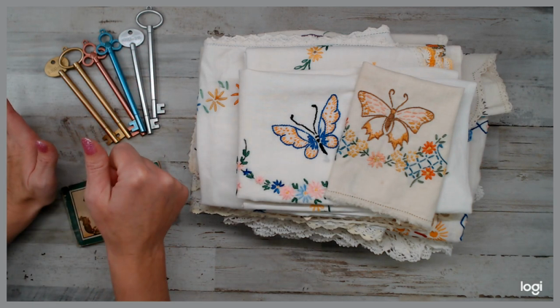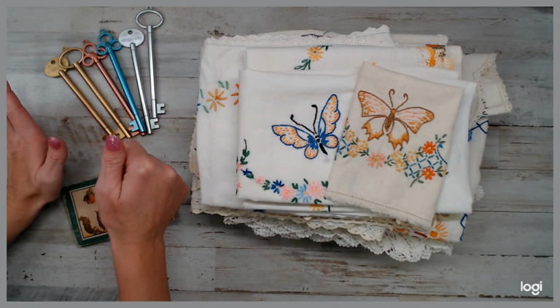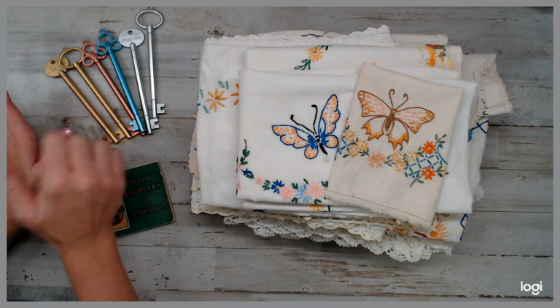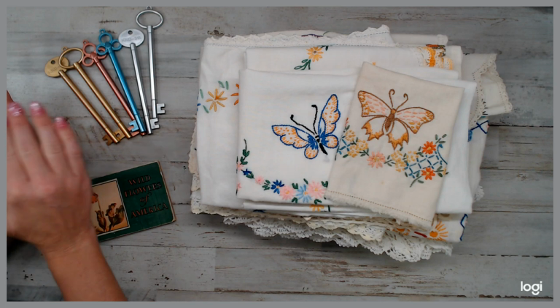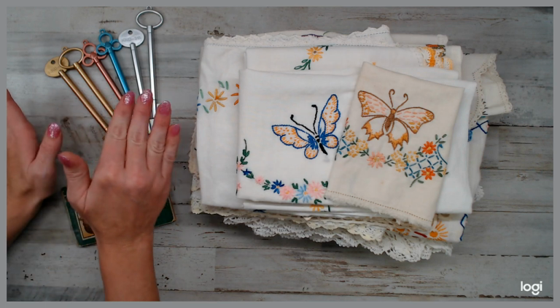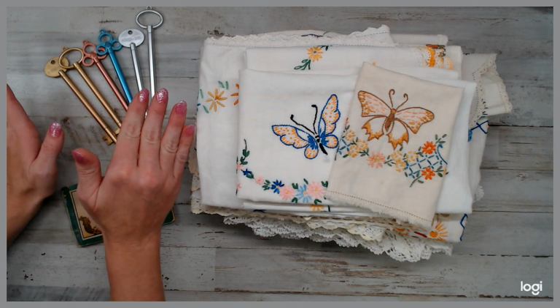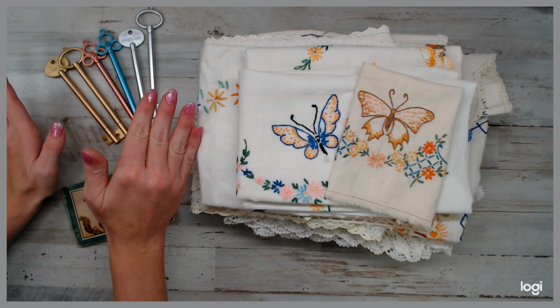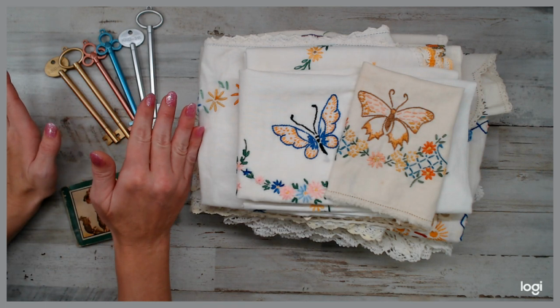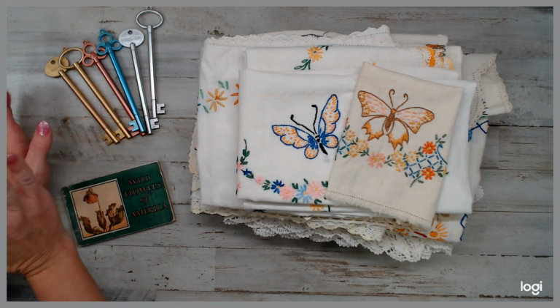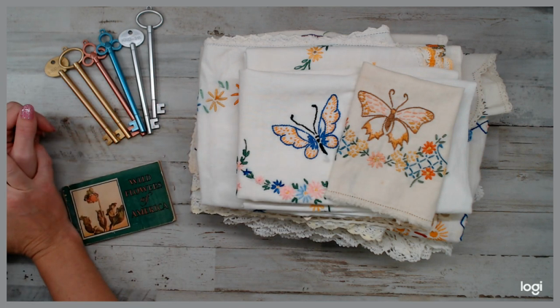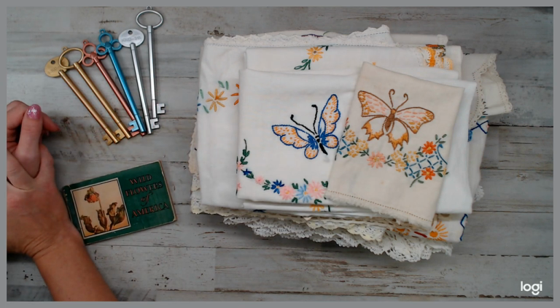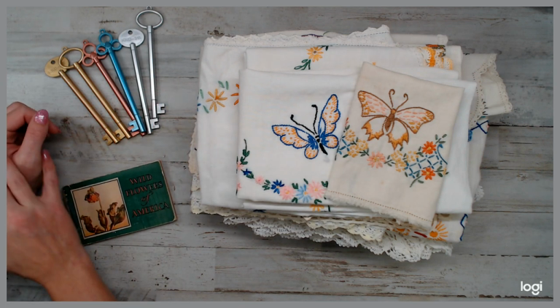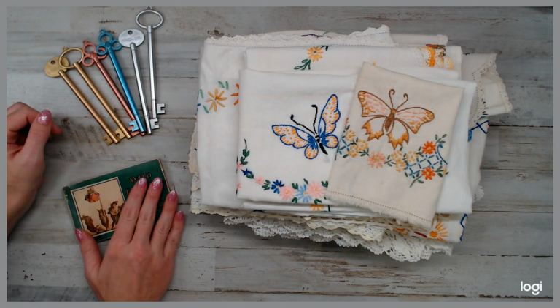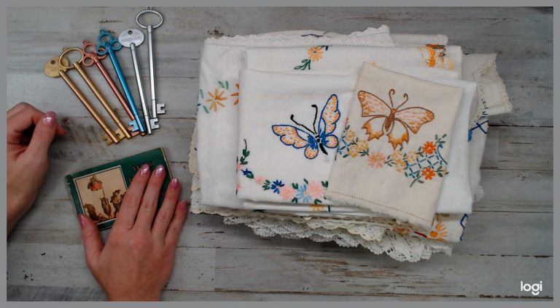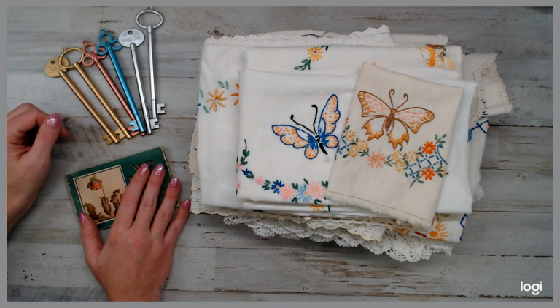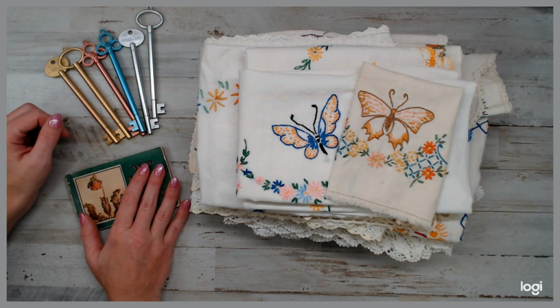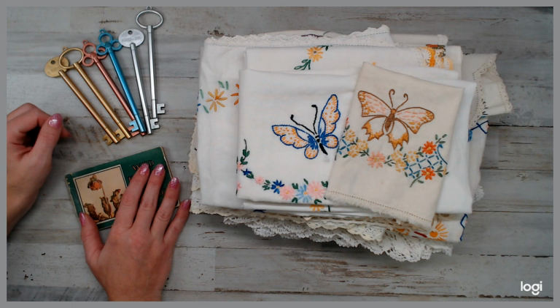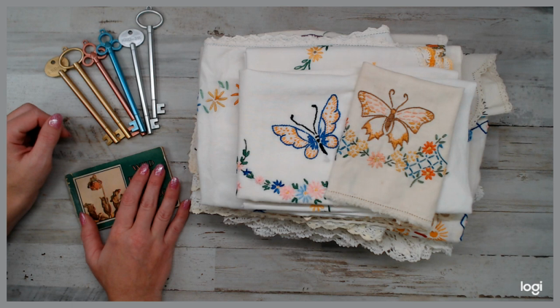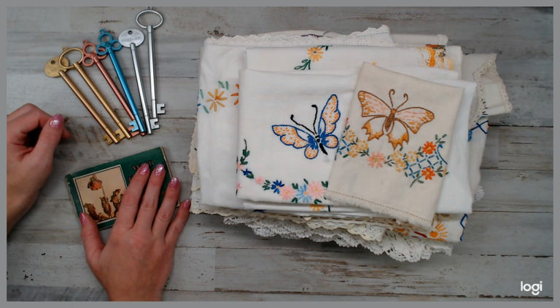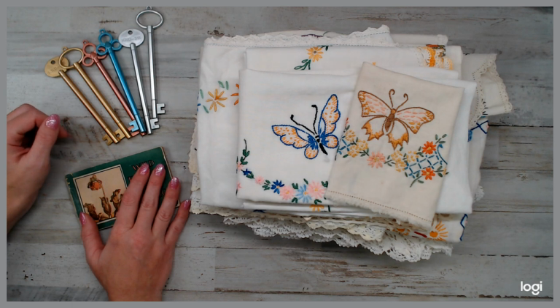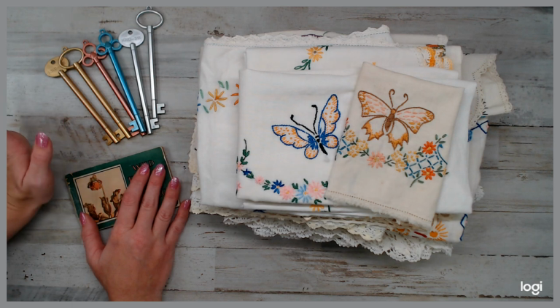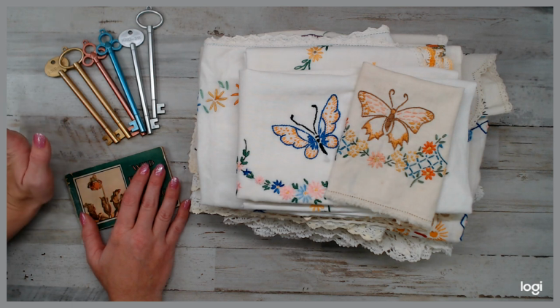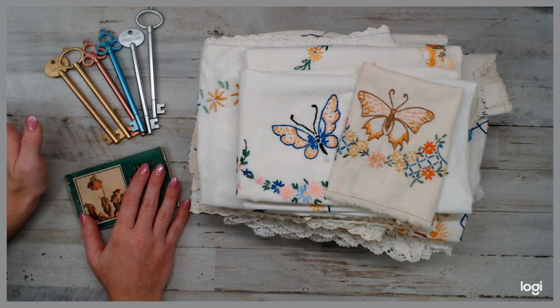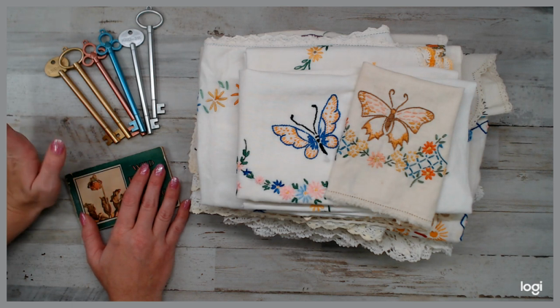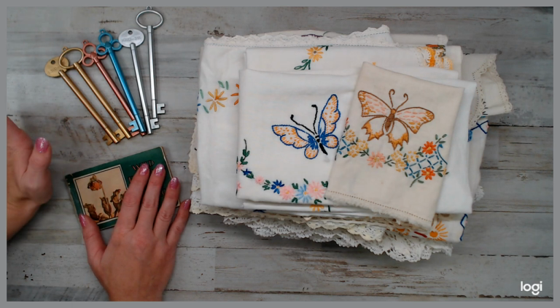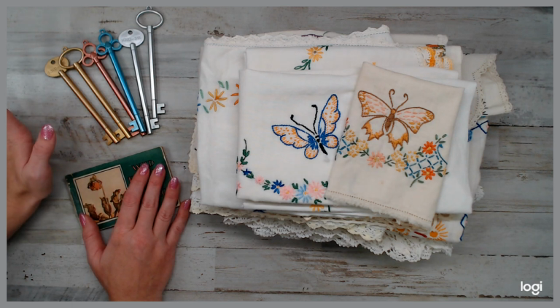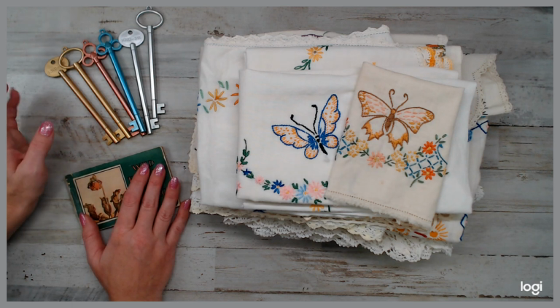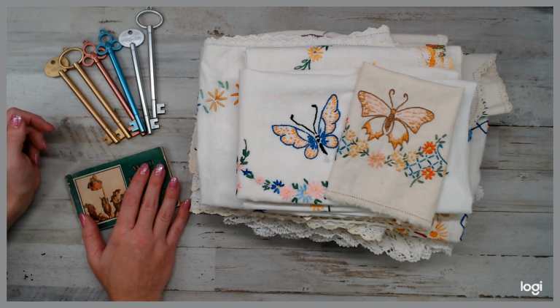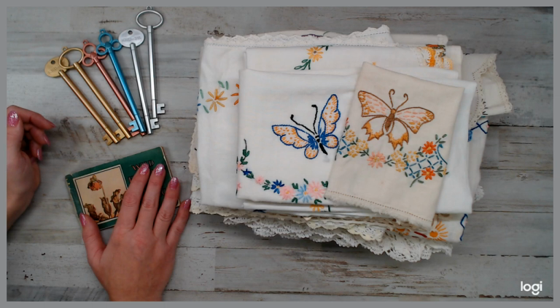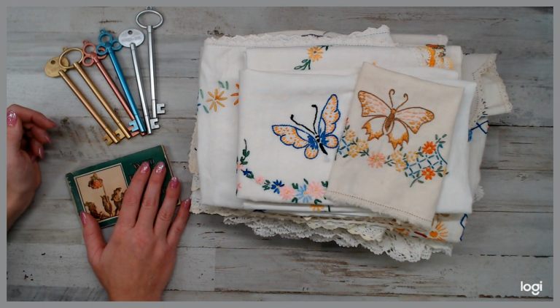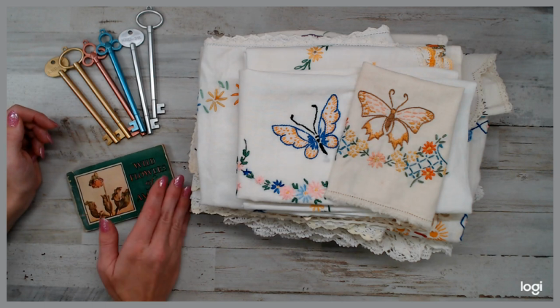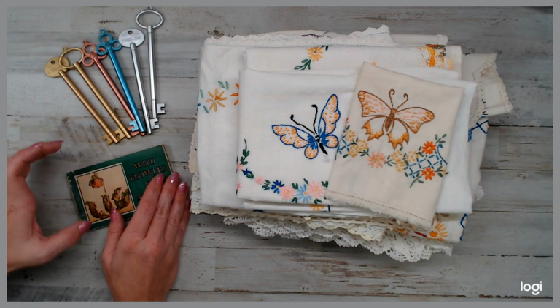Six of the 20 kits are already taken as pre-orders. You can grab your pre-order today and they will ship out the day after tomorrow. I only had 20 — like I said six are gone, so you might want to go grab yours and check it out.